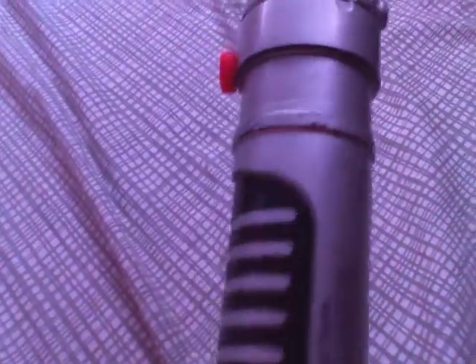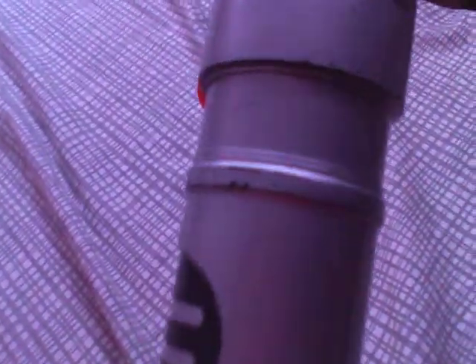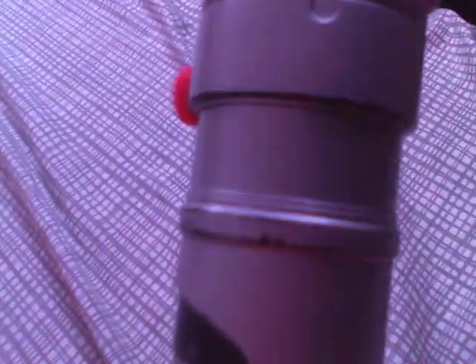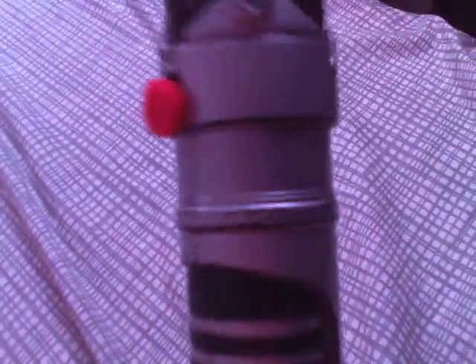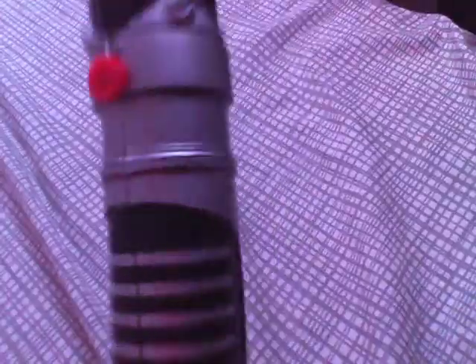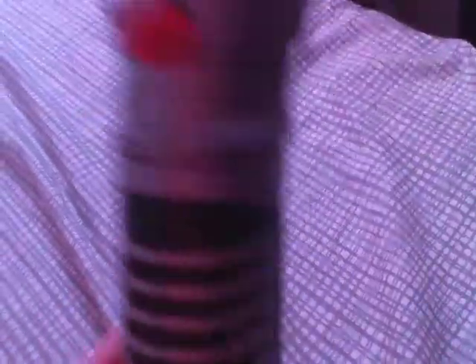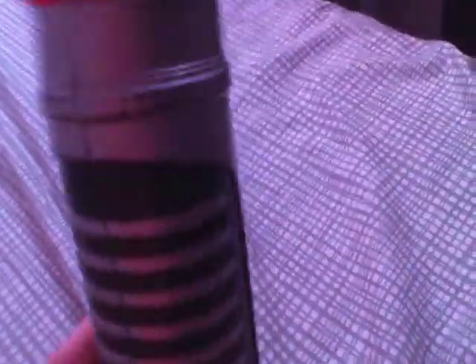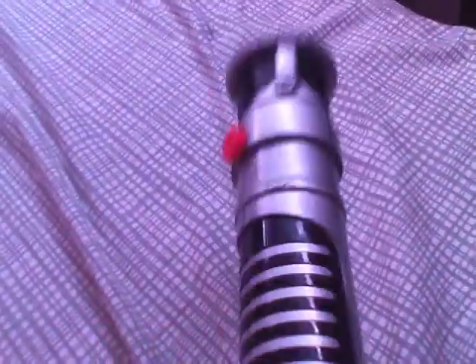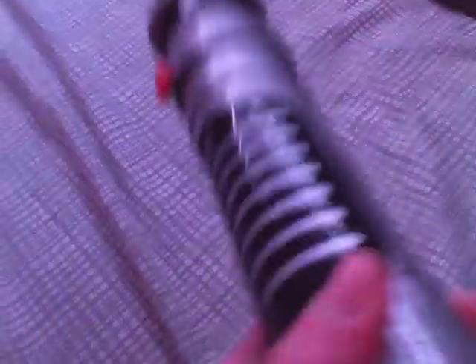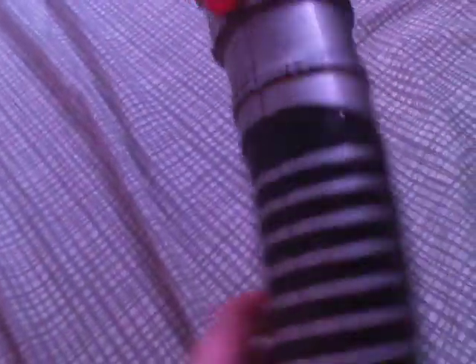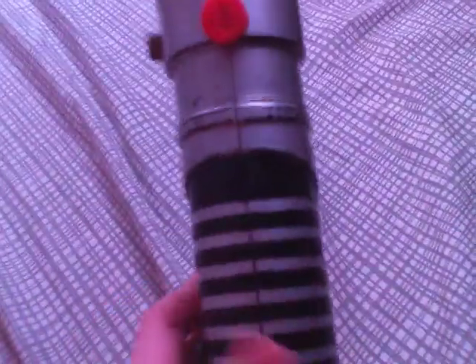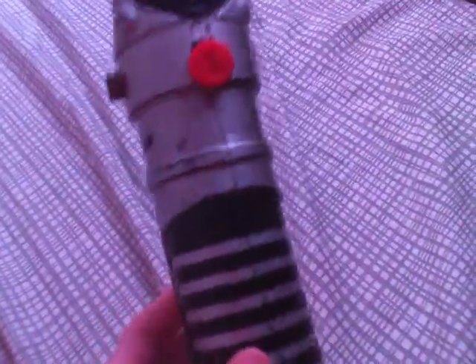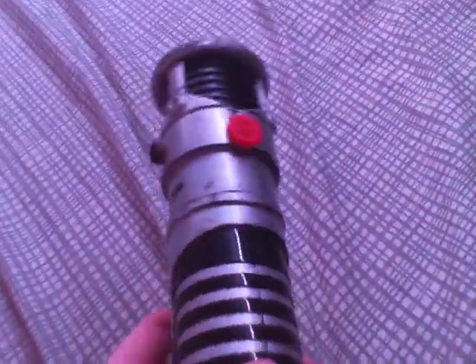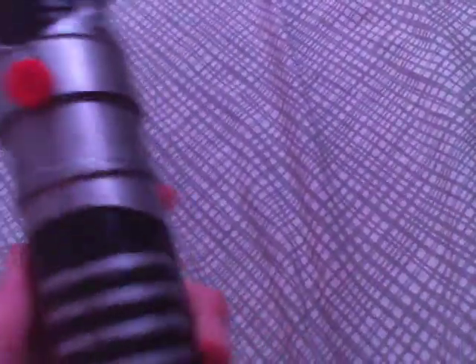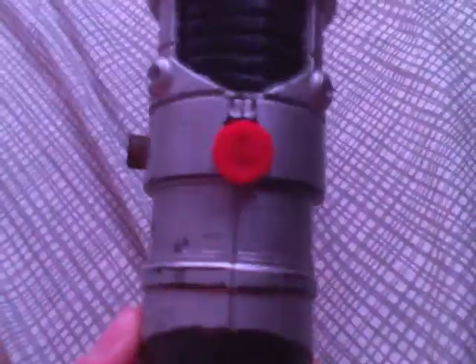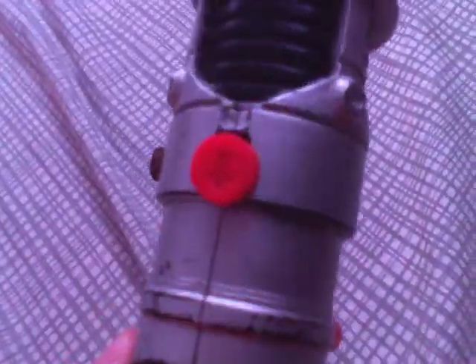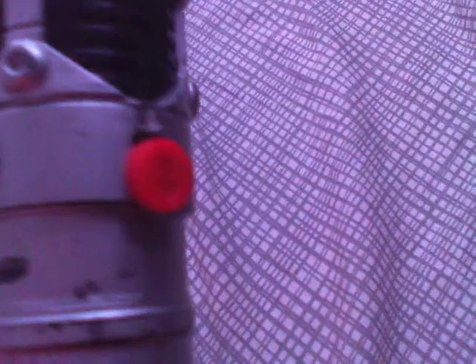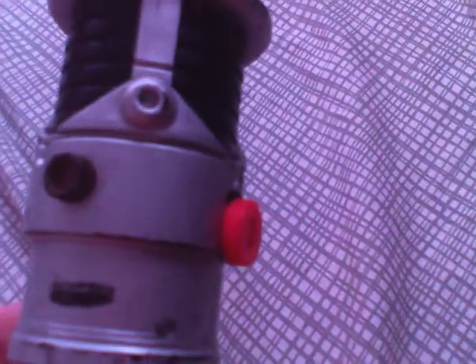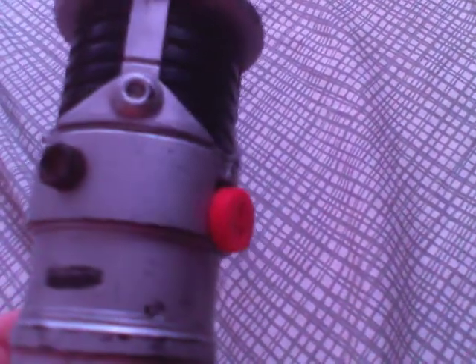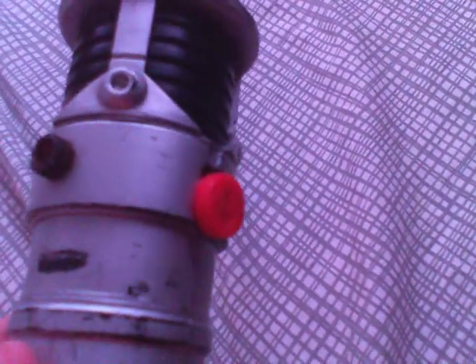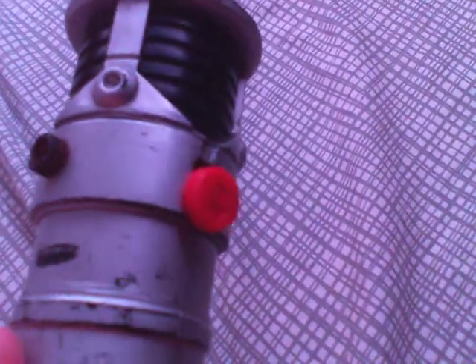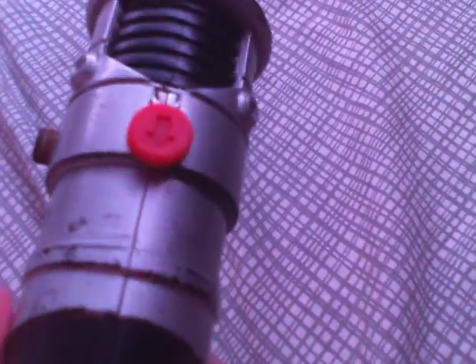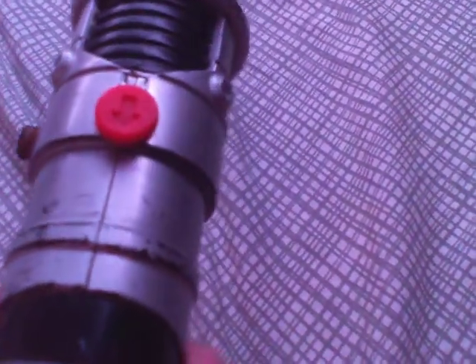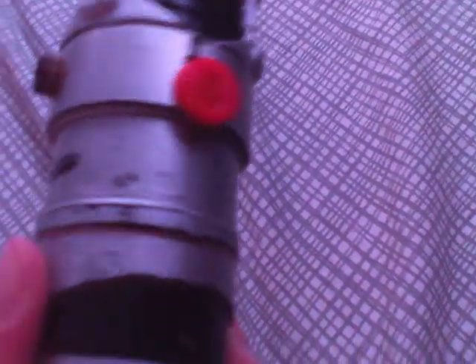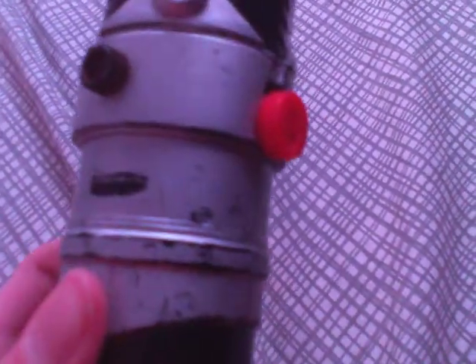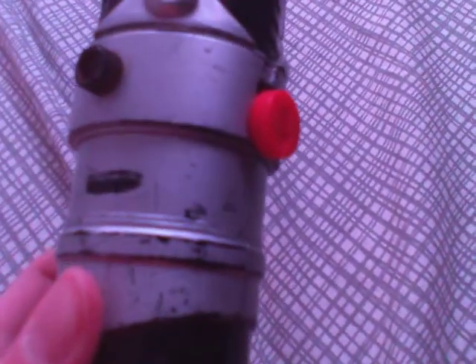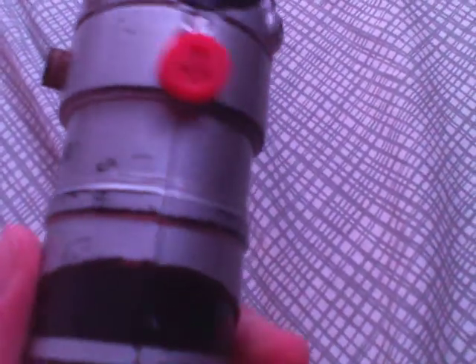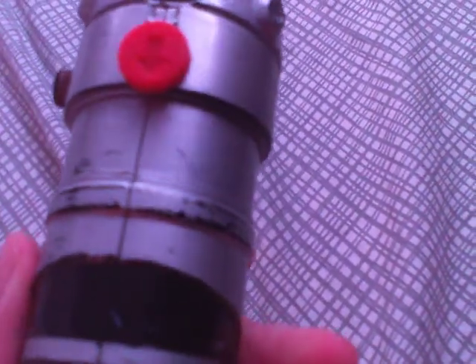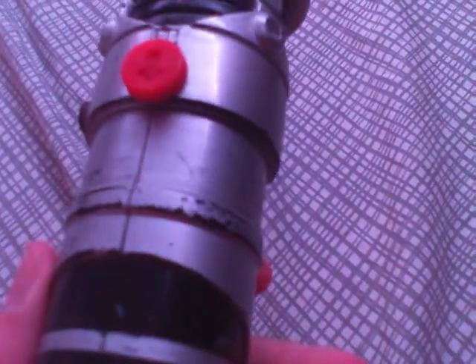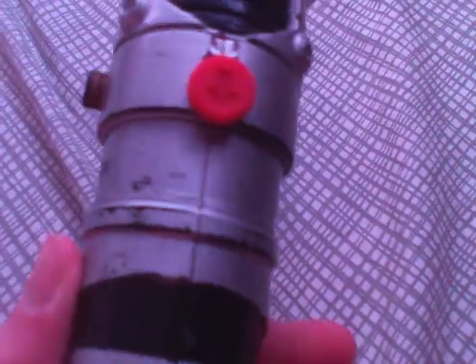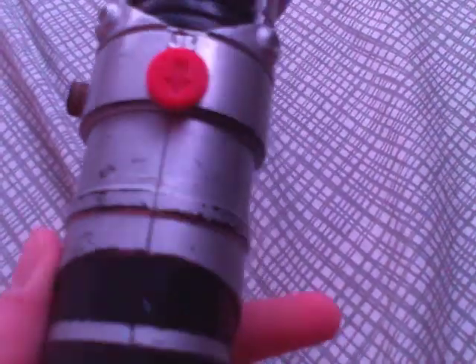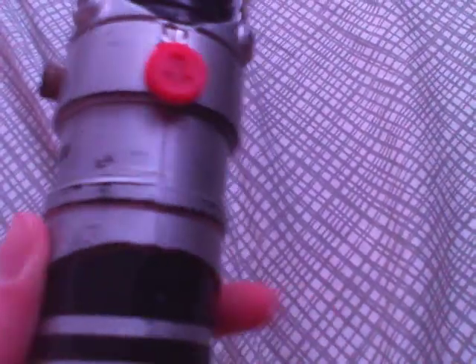I've had this thing since I was like maybe five or seven, so I've had this for like almost eight years.